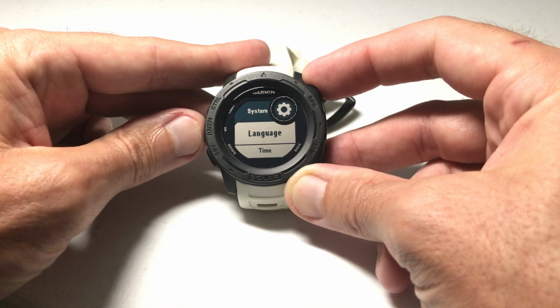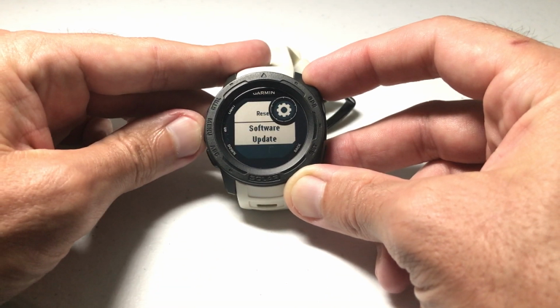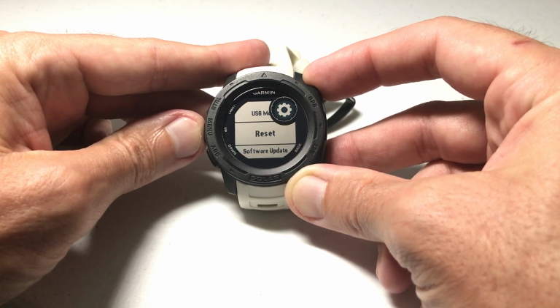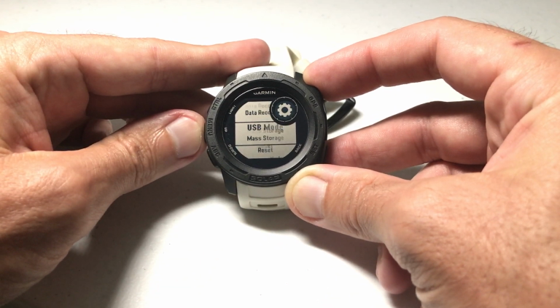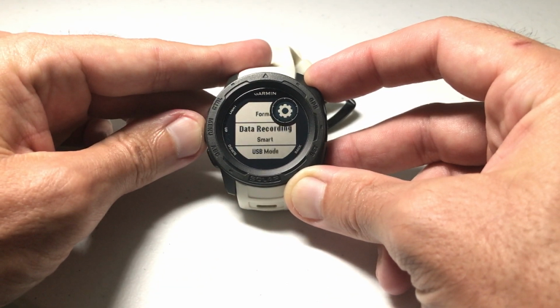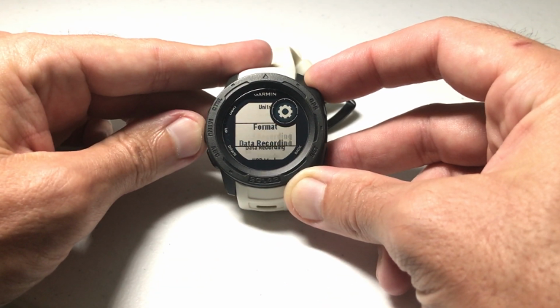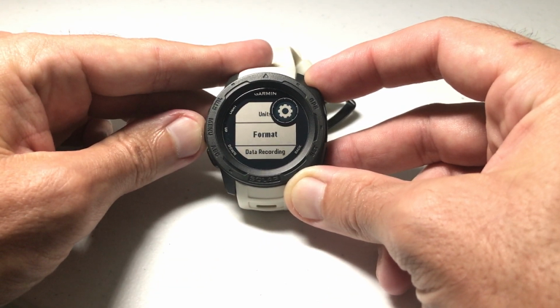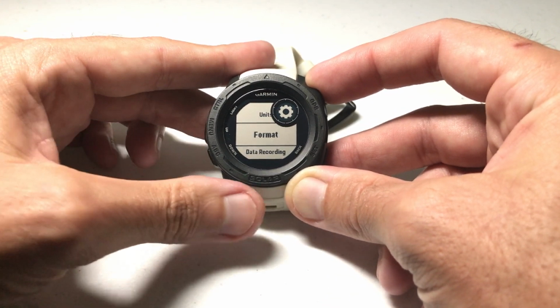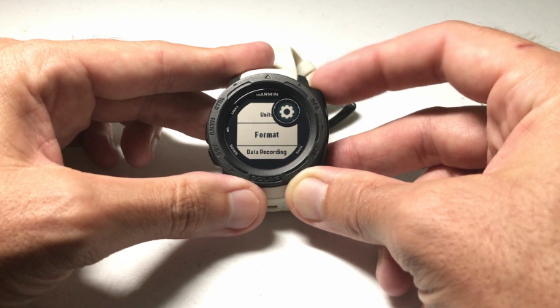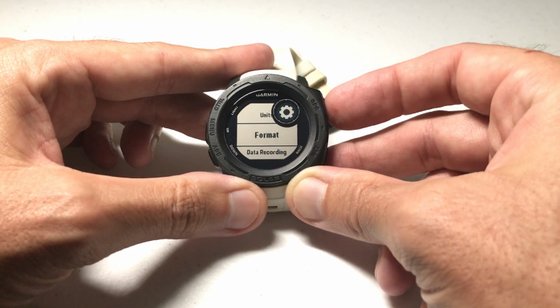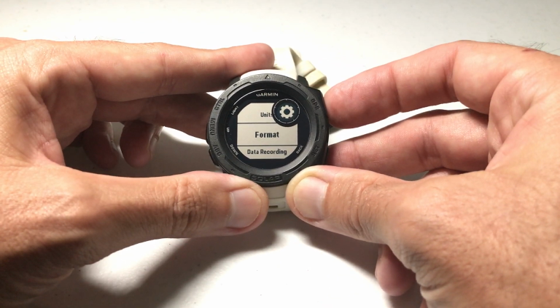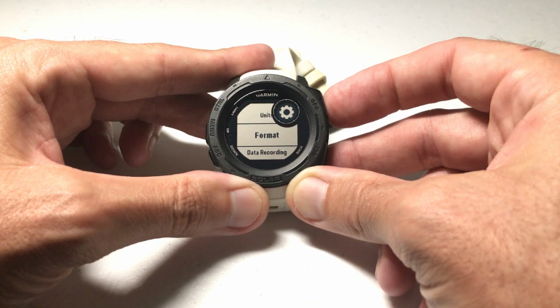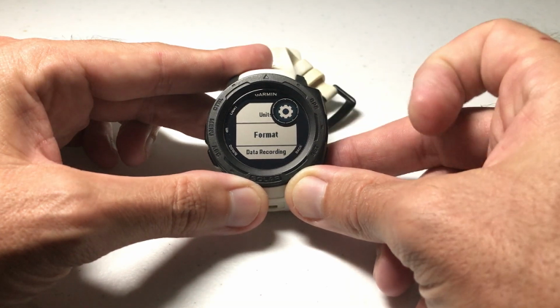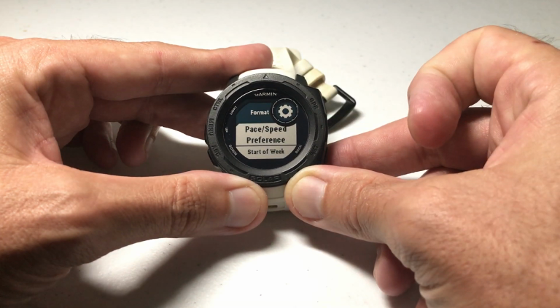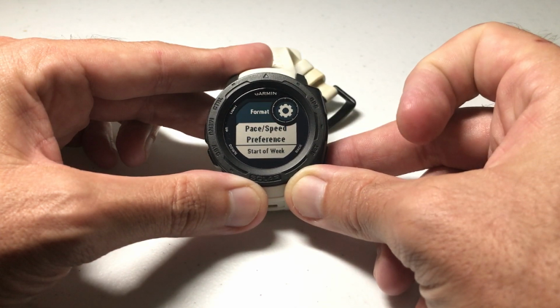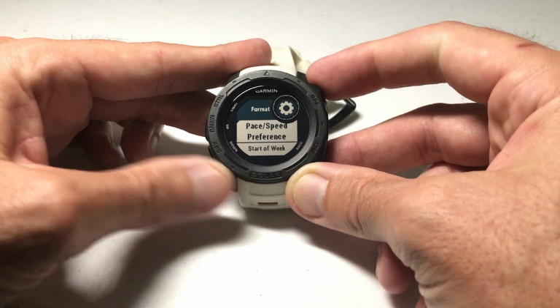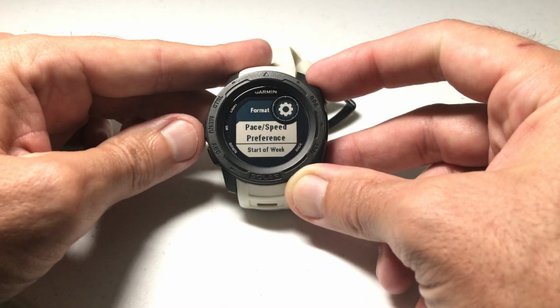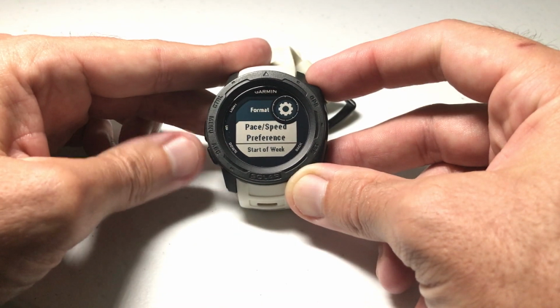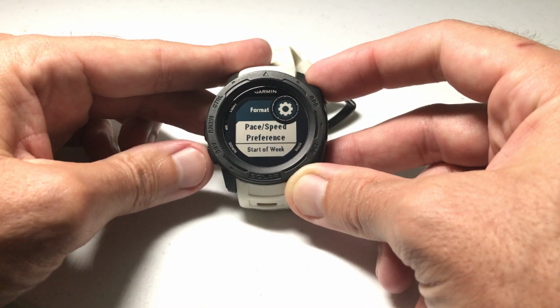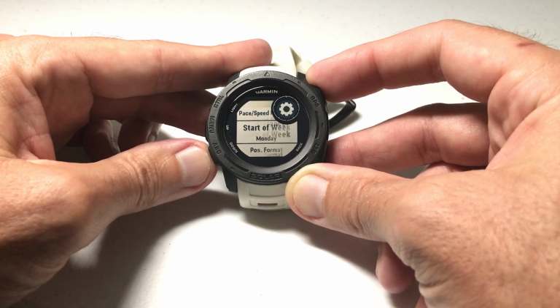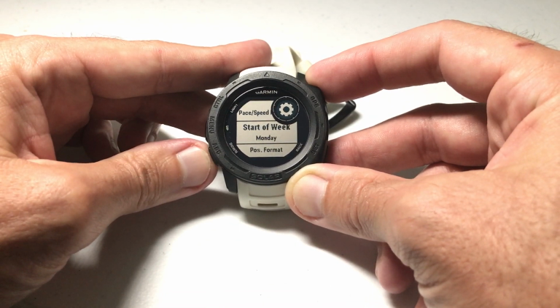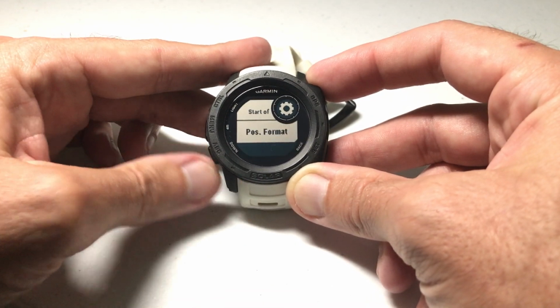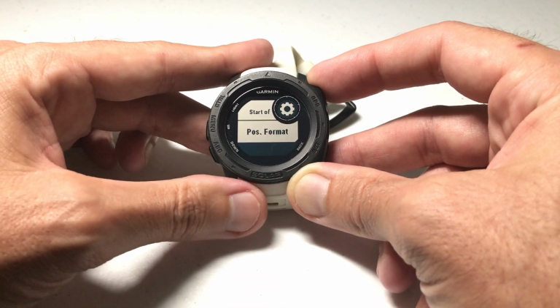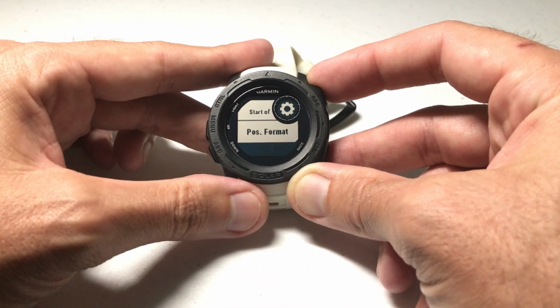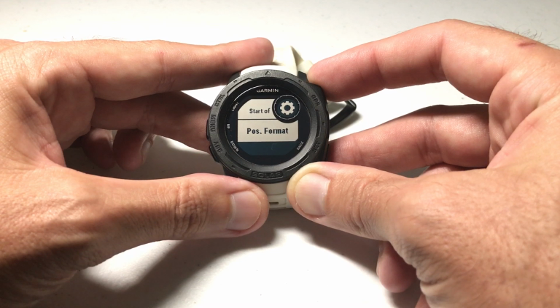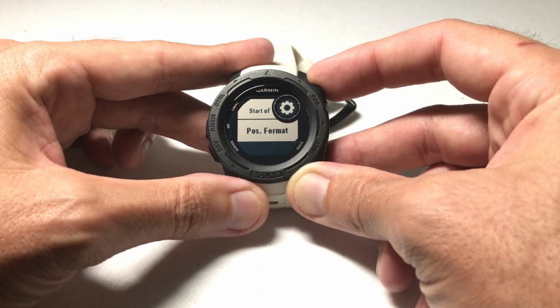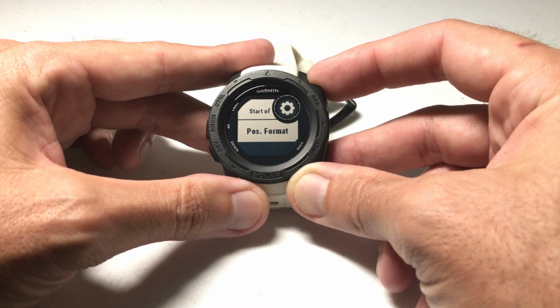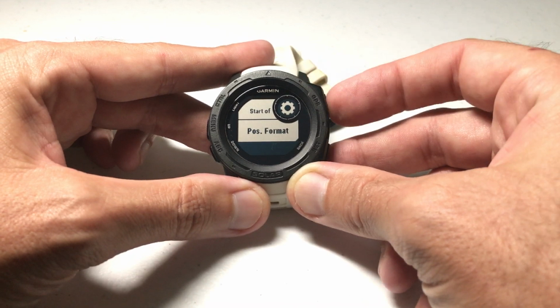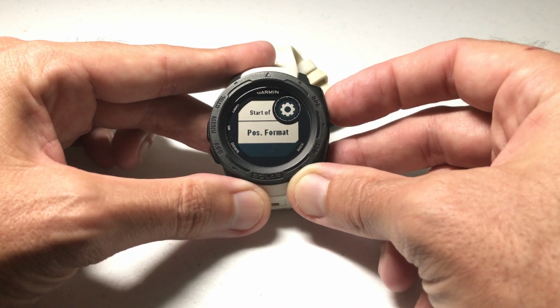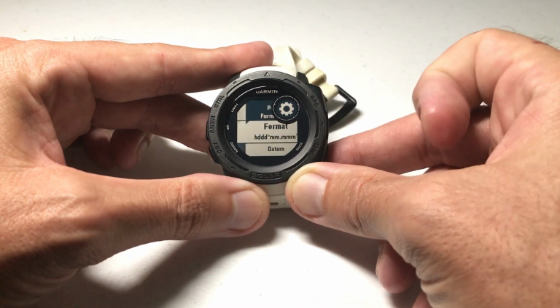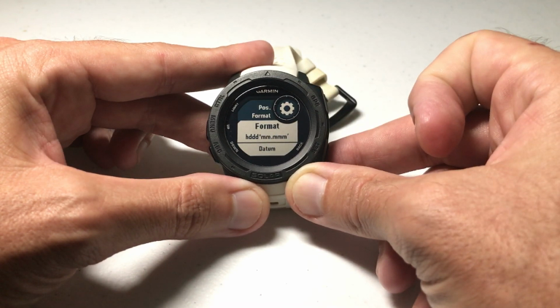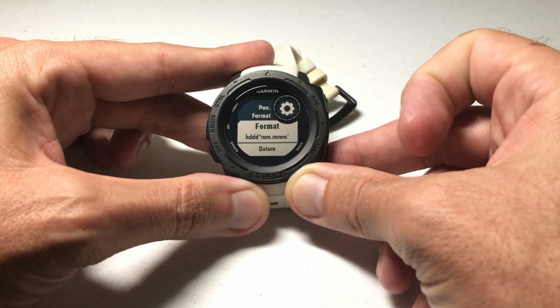Again, use the up or down button until we get to Format. Press GPS to select Format. Once you're in Format, use the up or down button and go down to Position Format, then press GPS to select it.